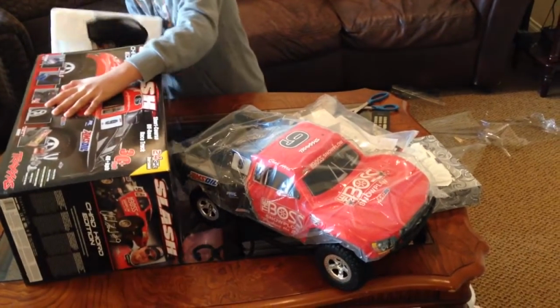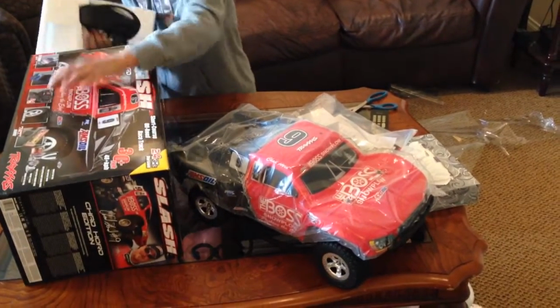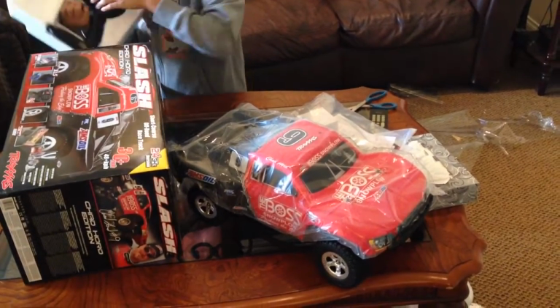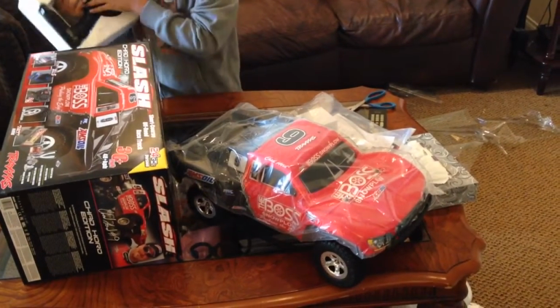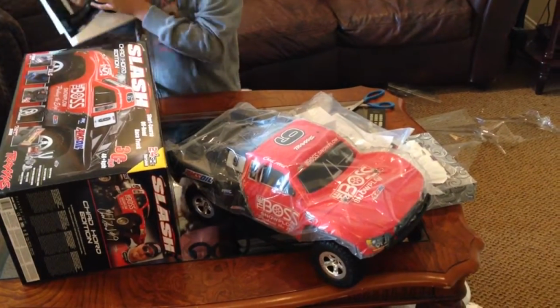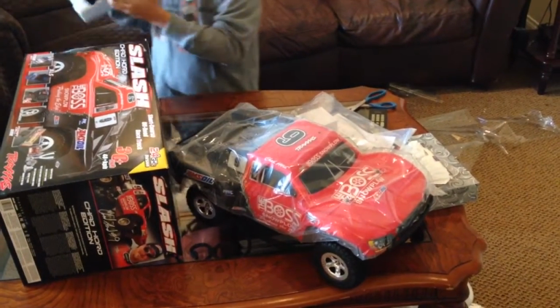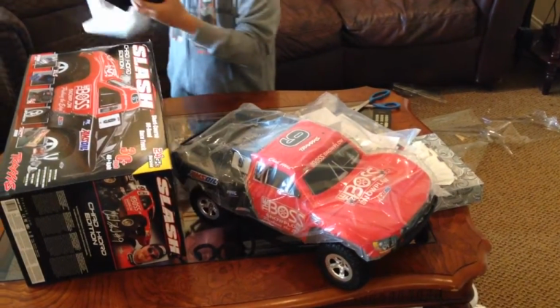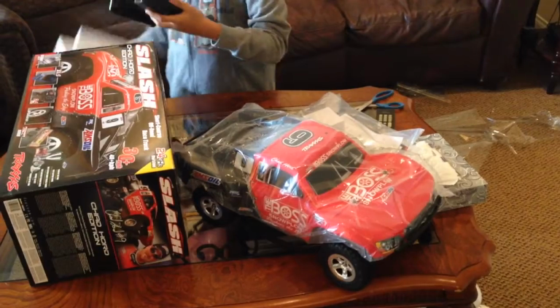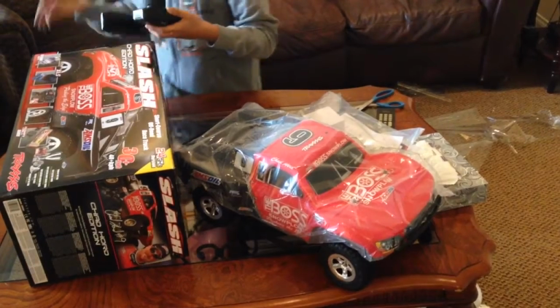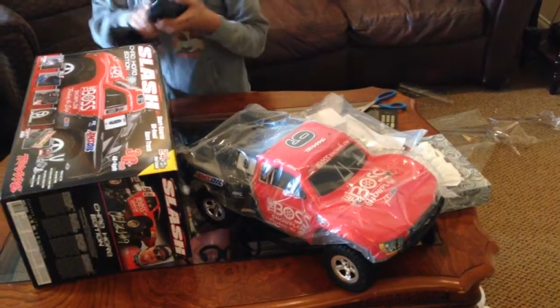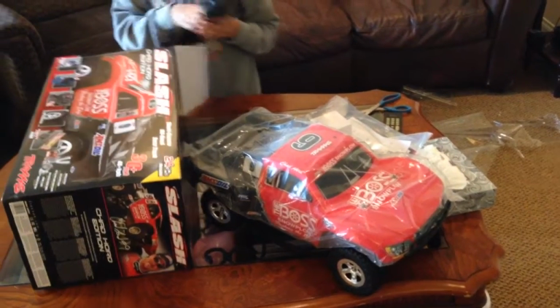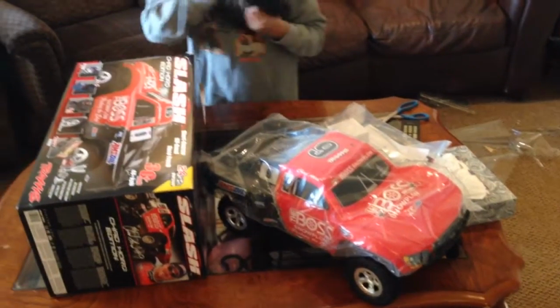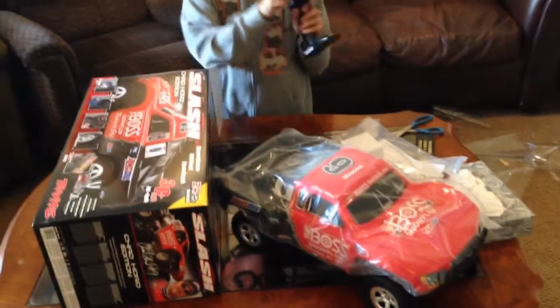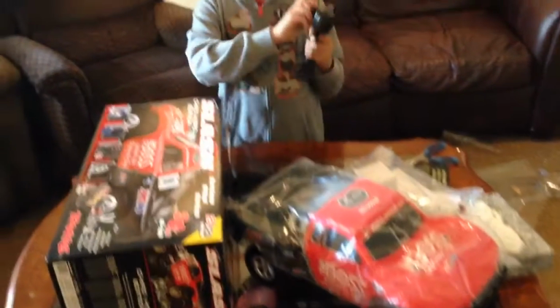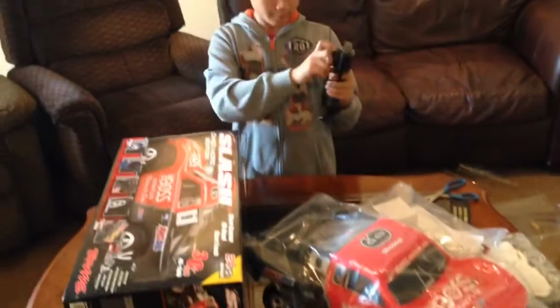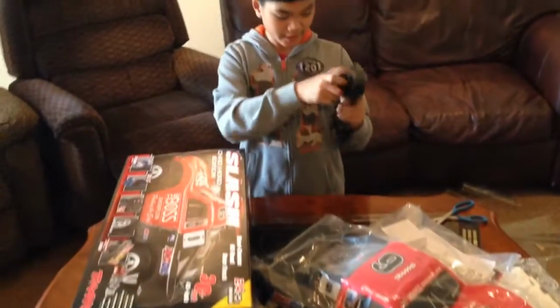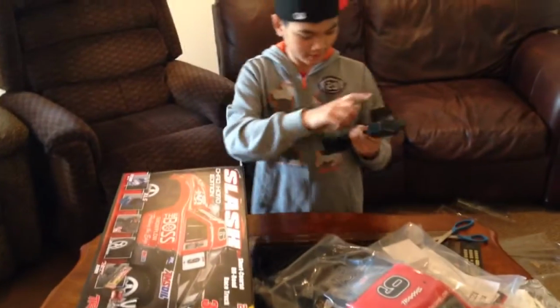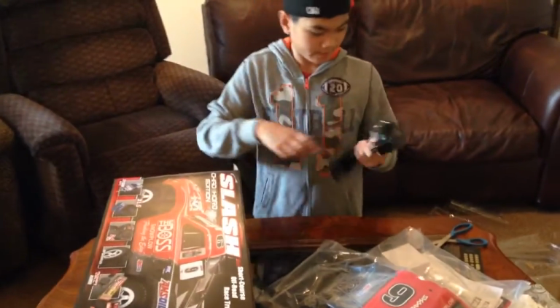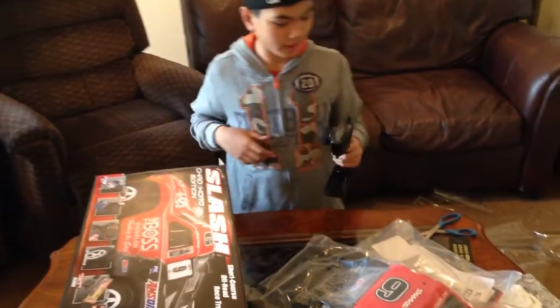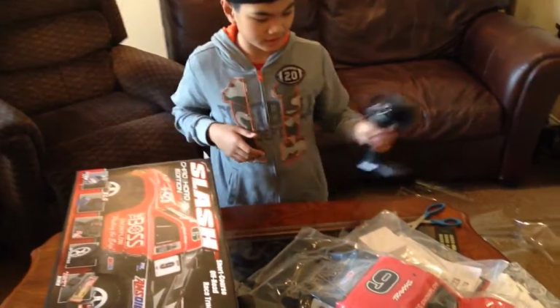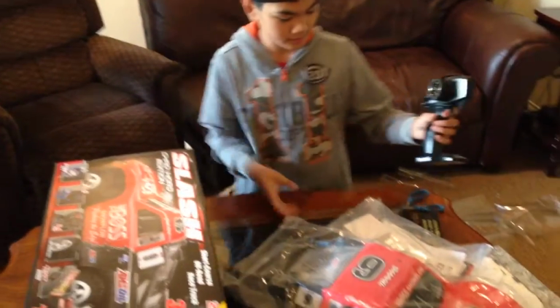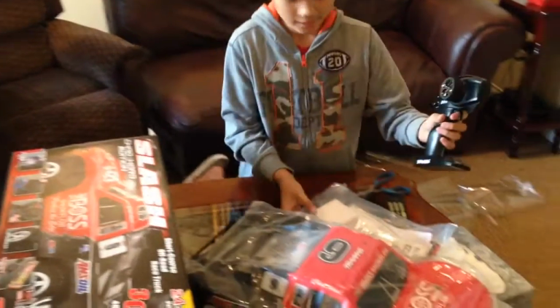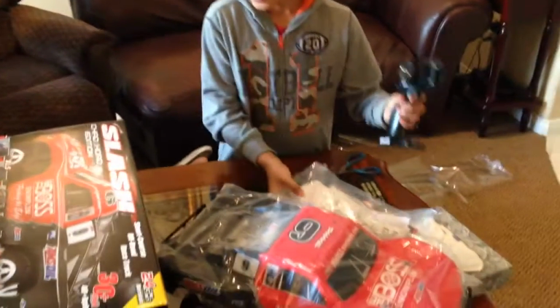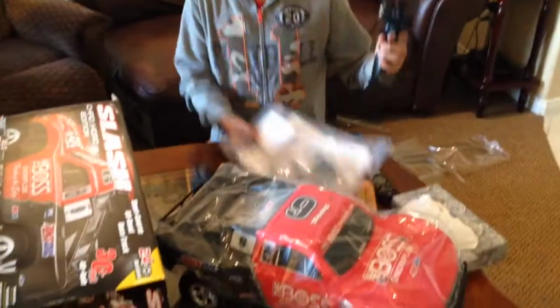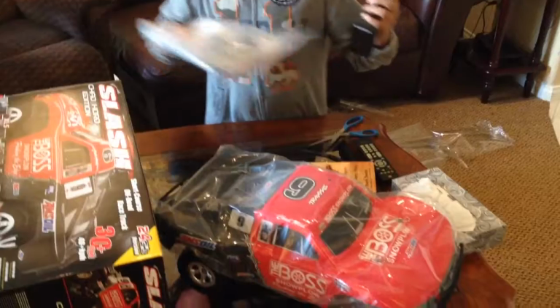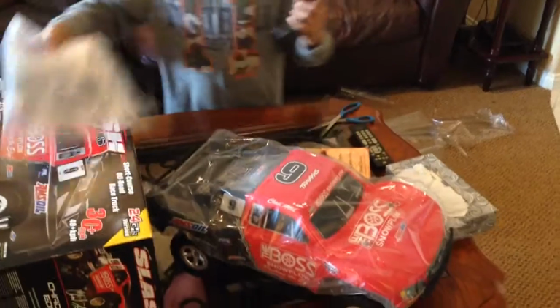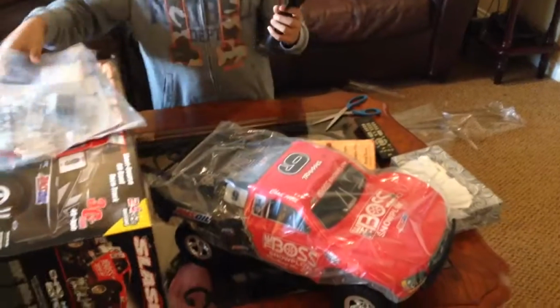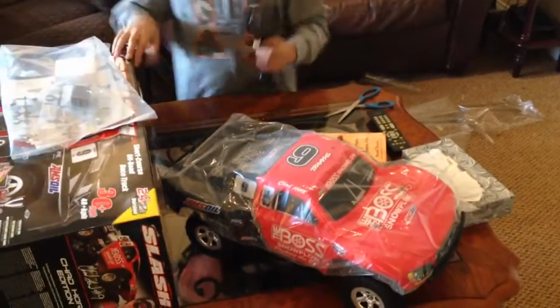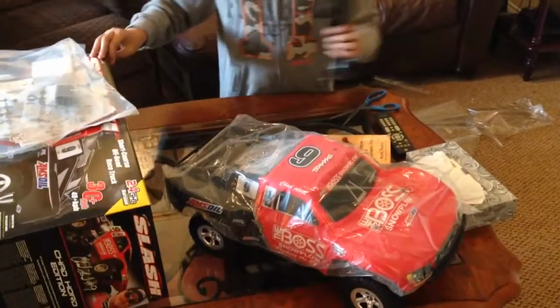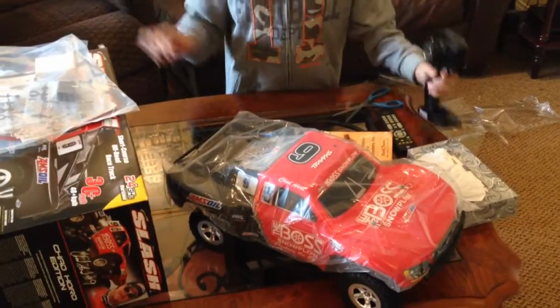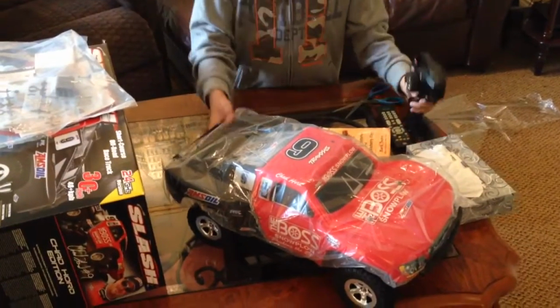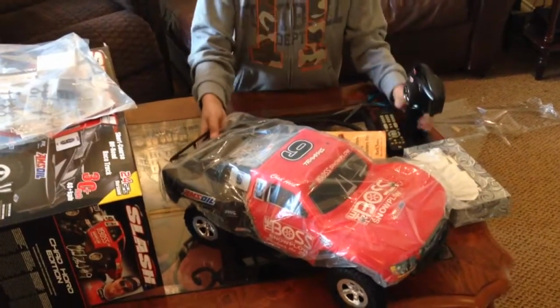Remote control. Pretty good. Pretty nice. Pretty awesome. Now let's go with the opening.